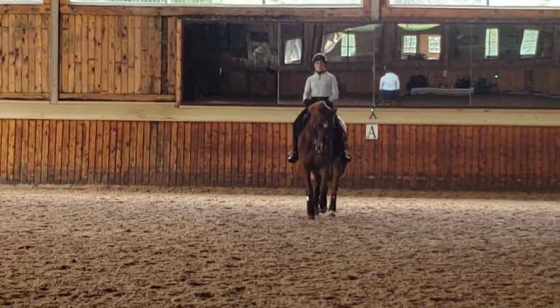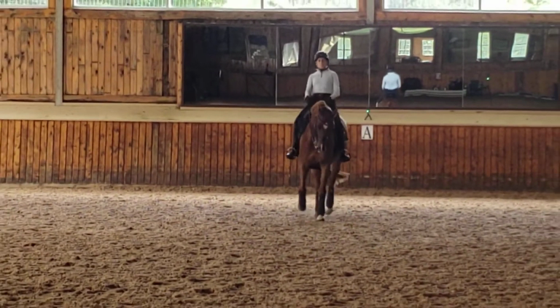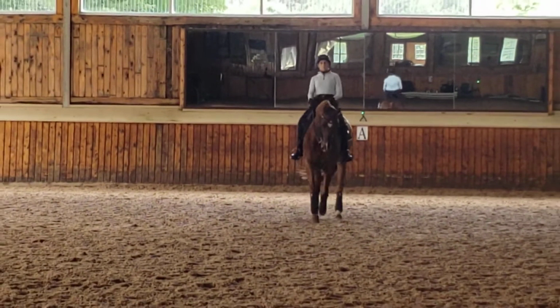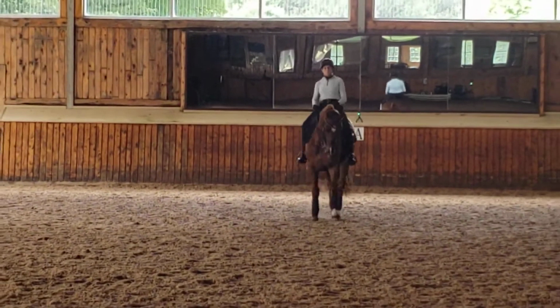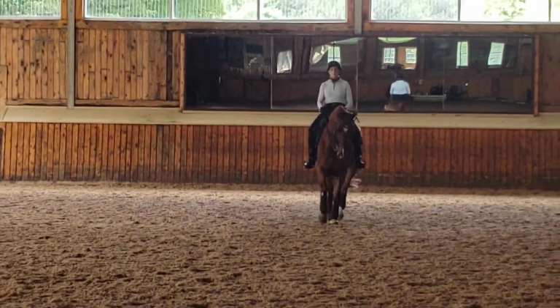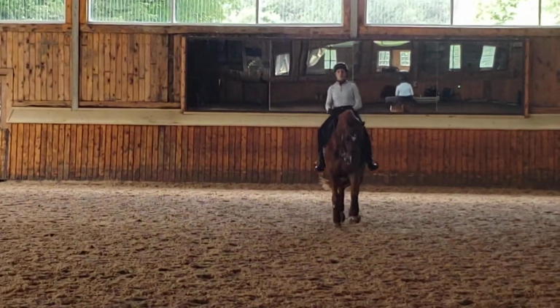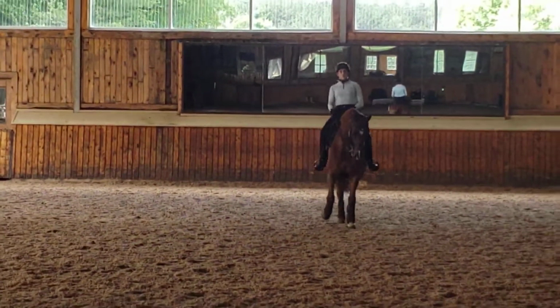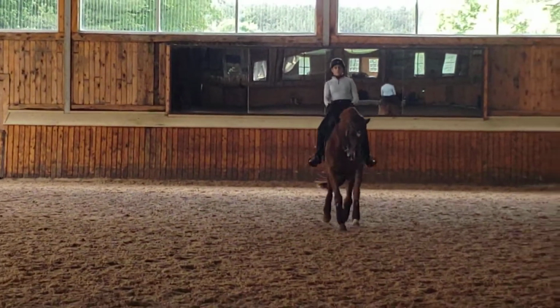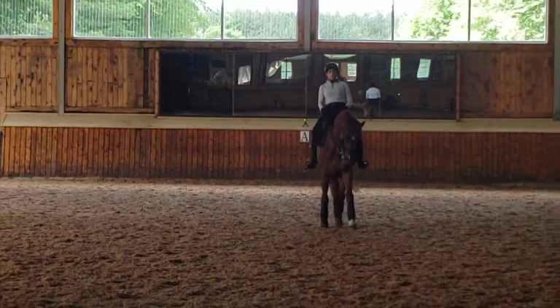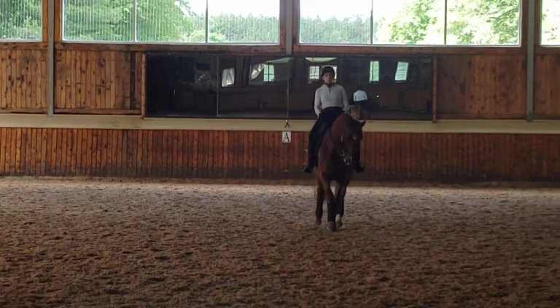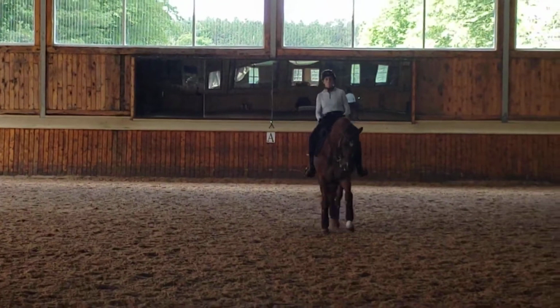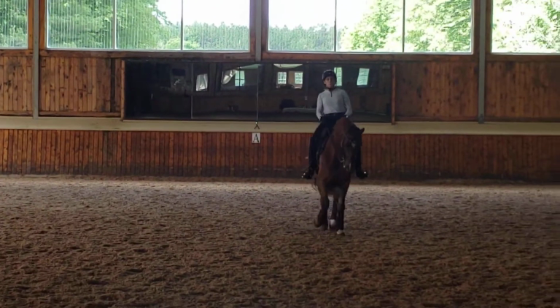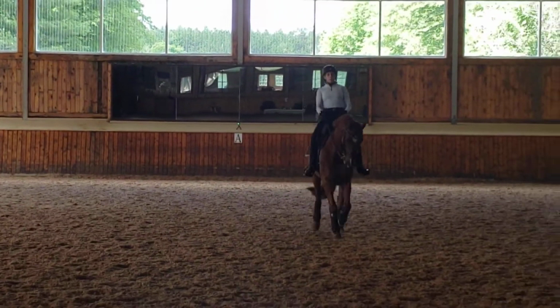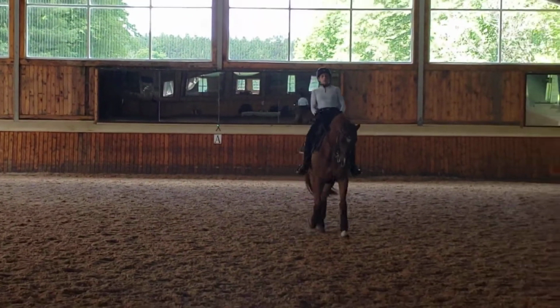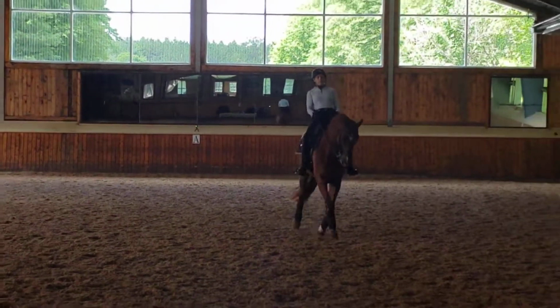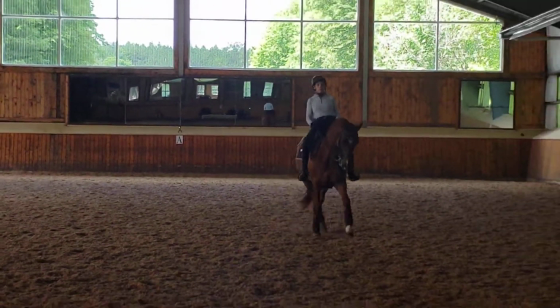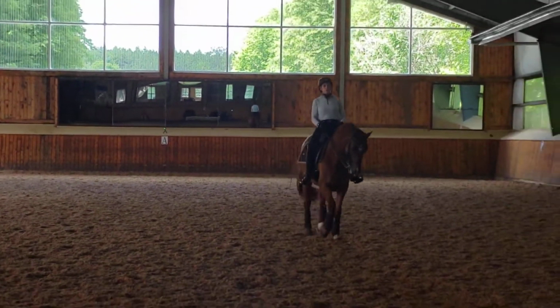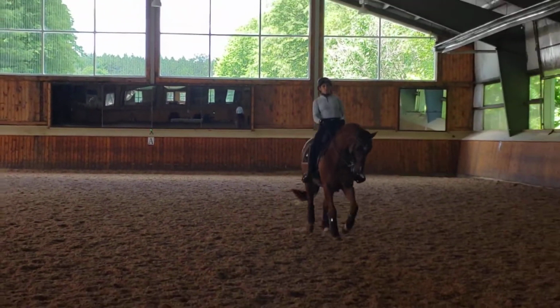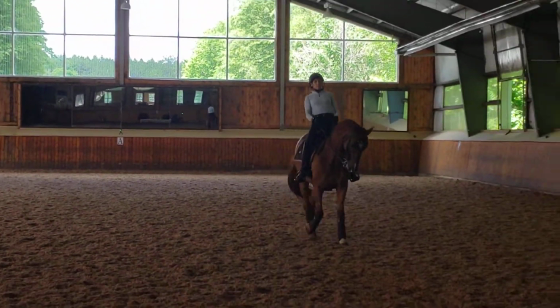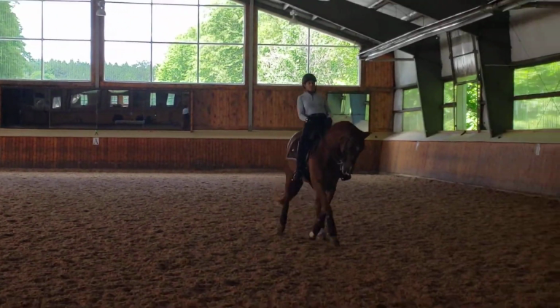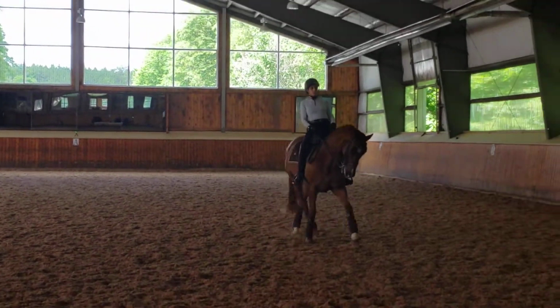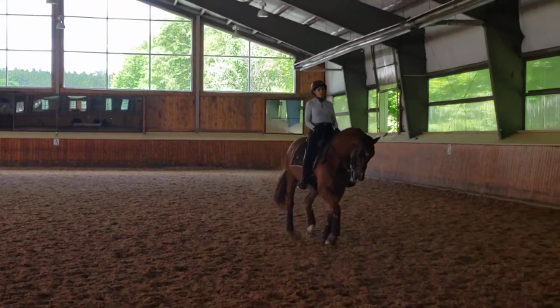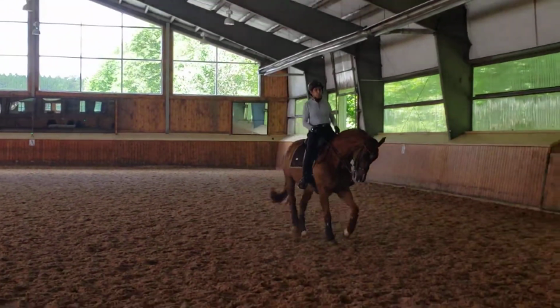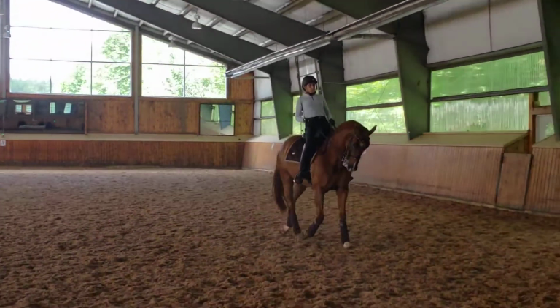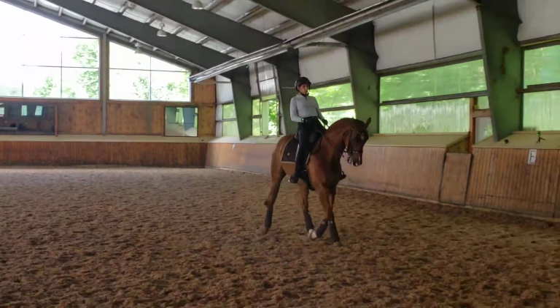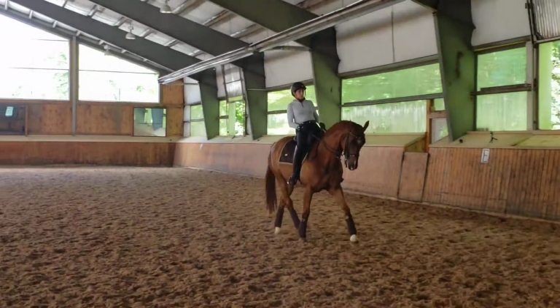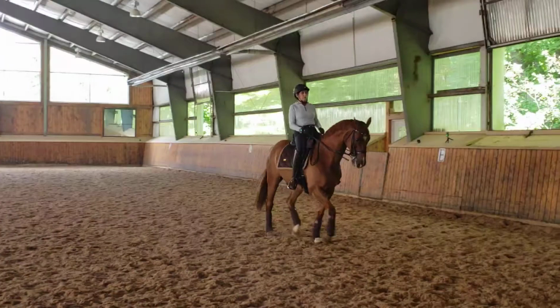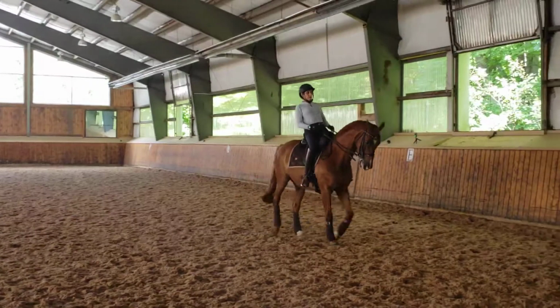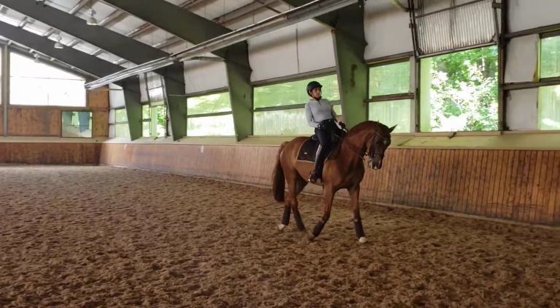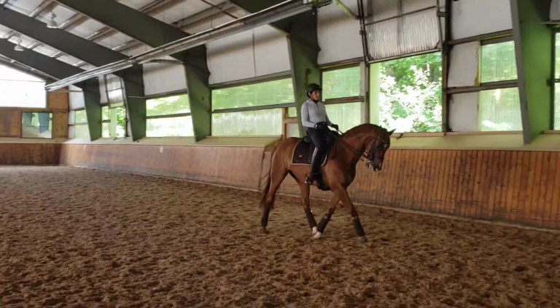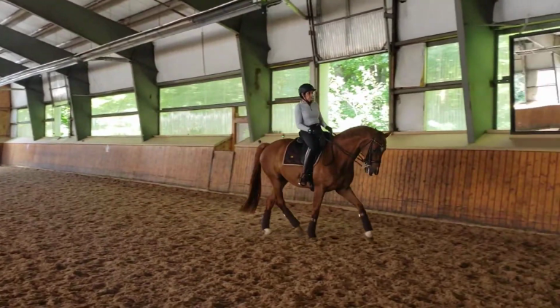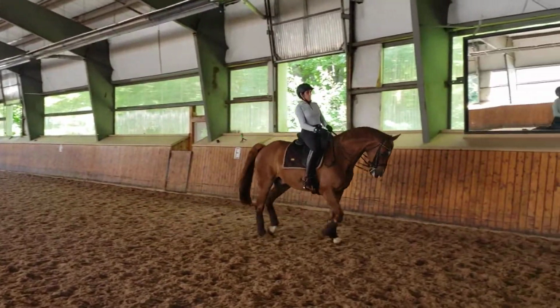Very nice start. Now get the reaction you want. Scoop it back, on my leg. Harder, stronger, and light. And then bend up.